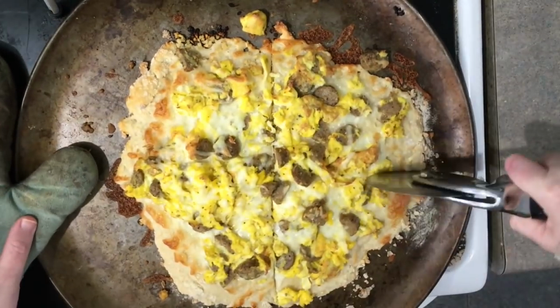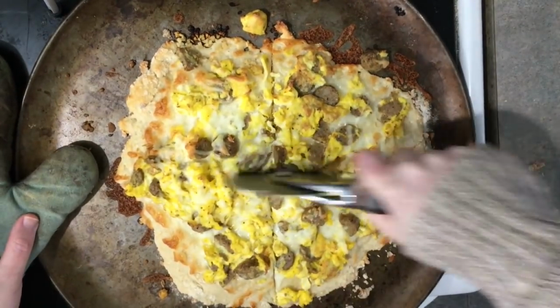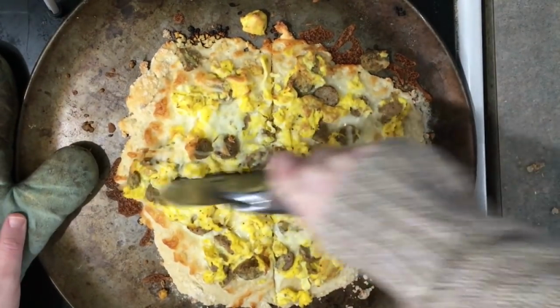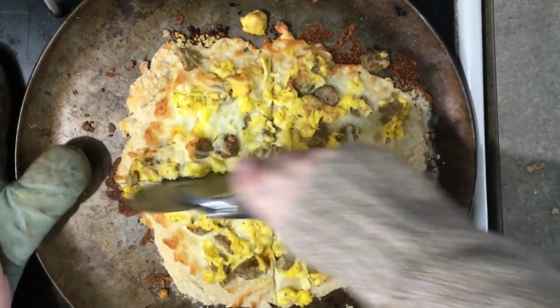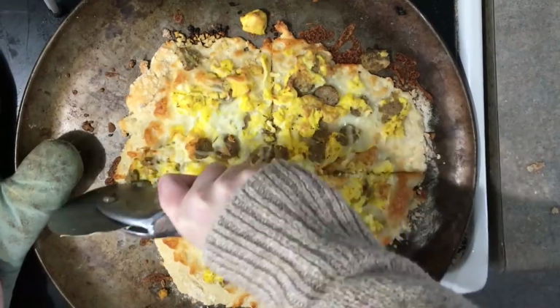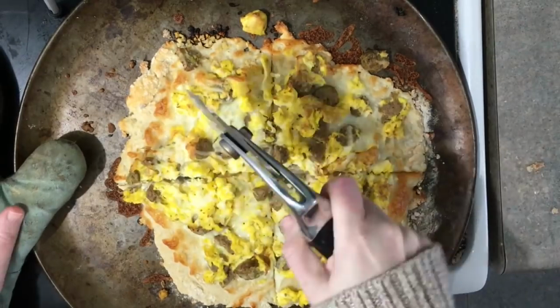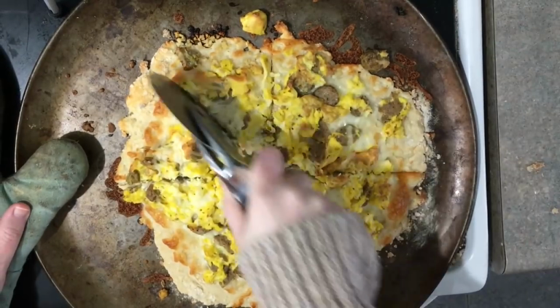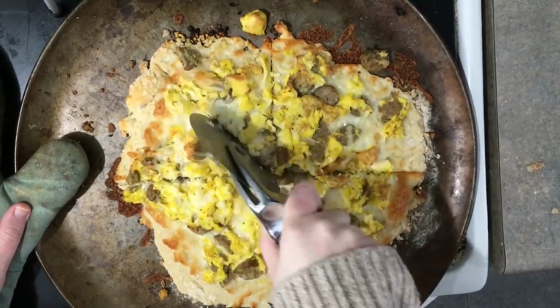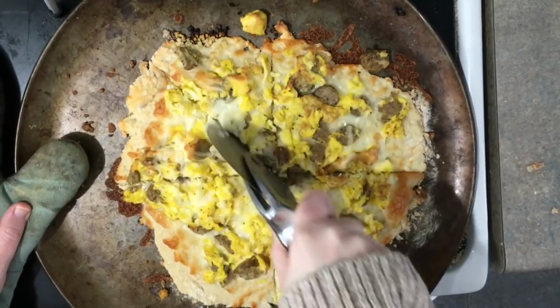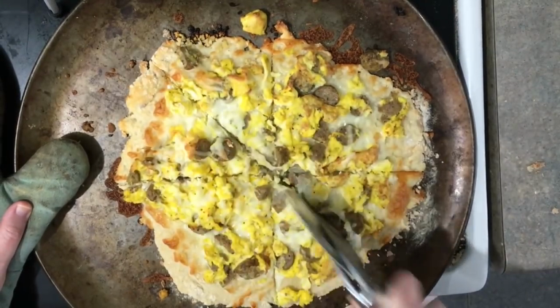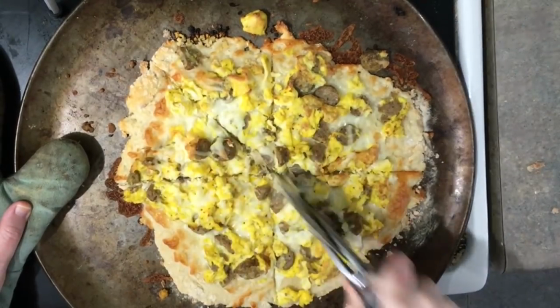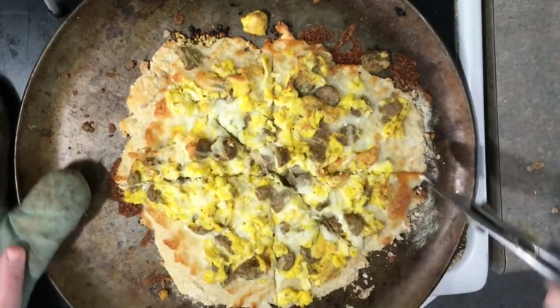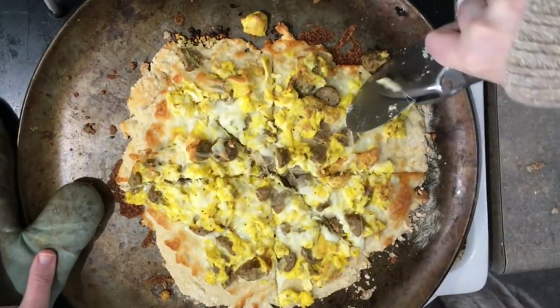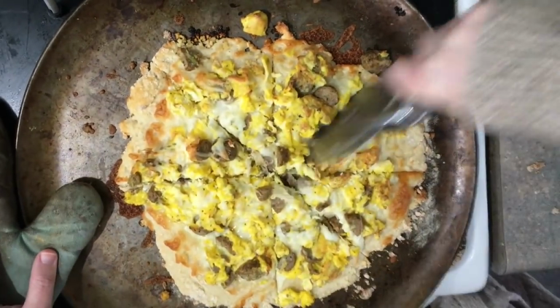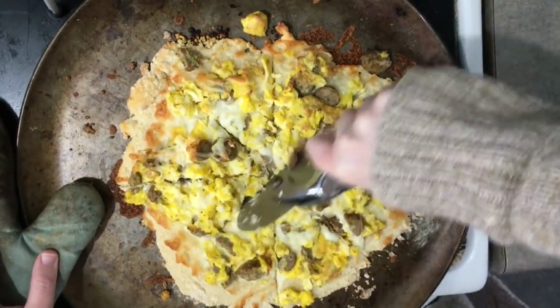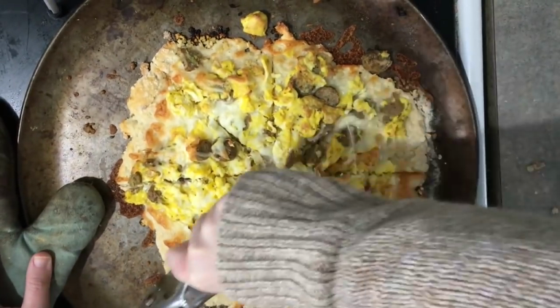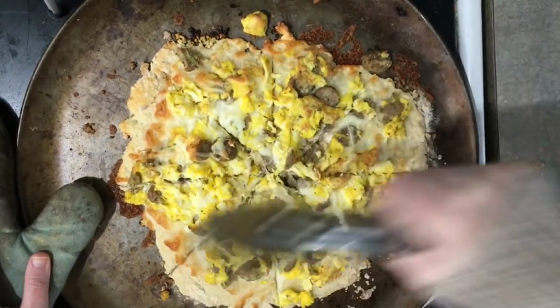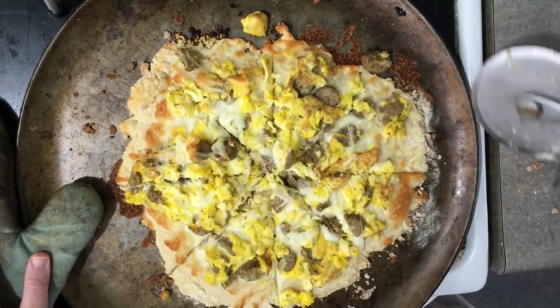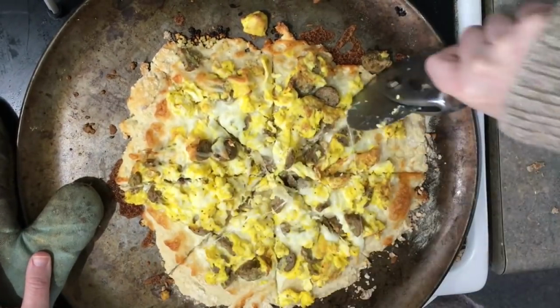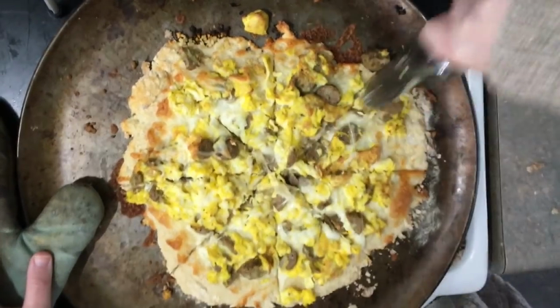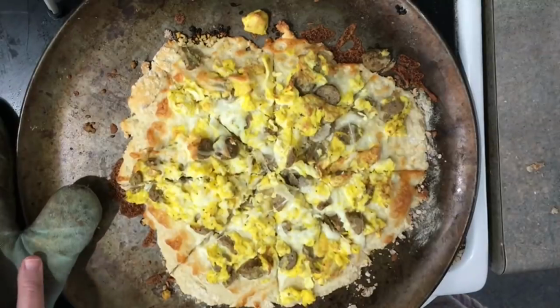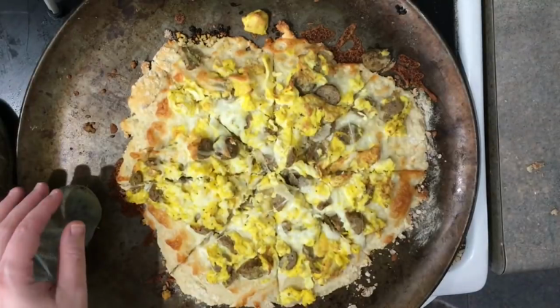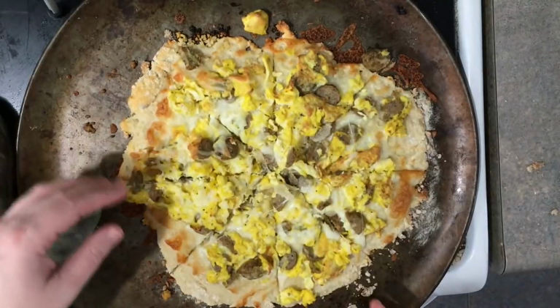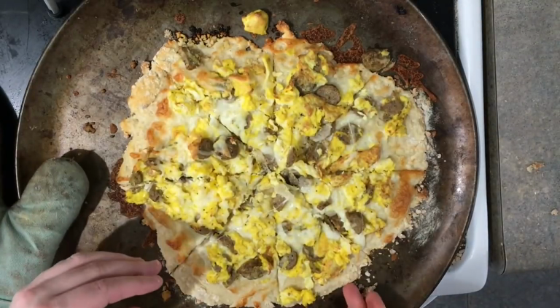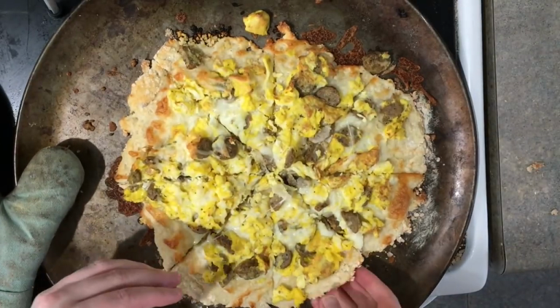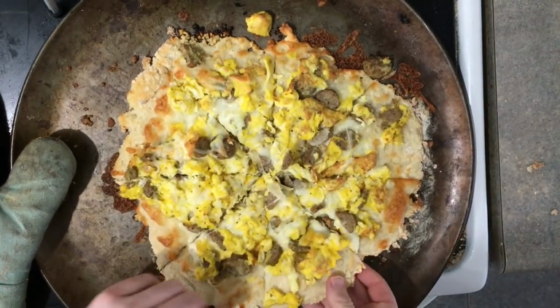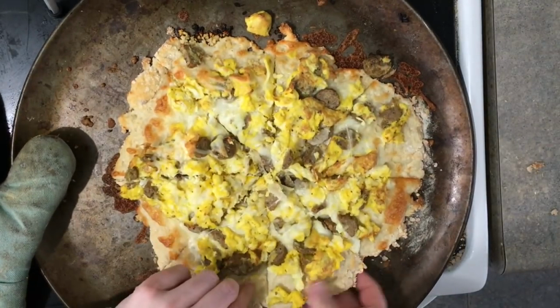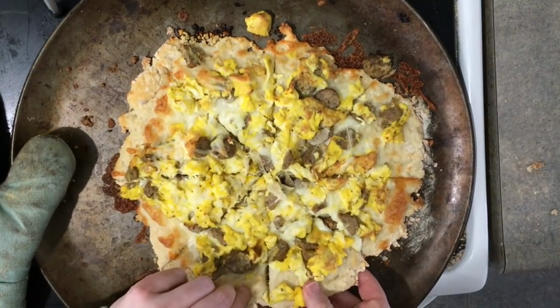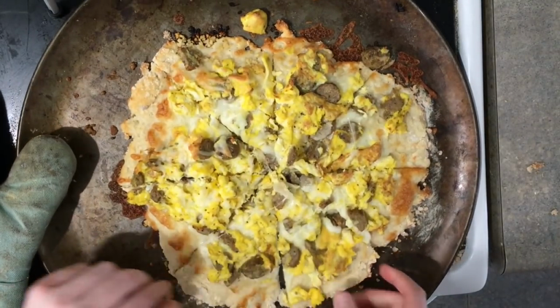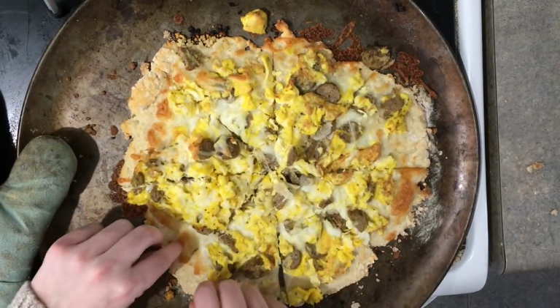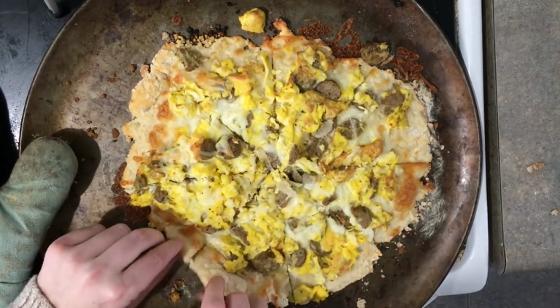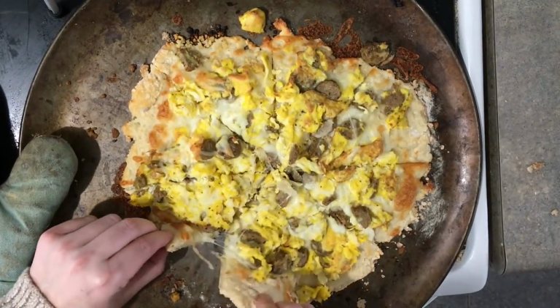This pizza makes 8 servings. I sliced mine into 8 equal slices and one slice is 4 smart points per serving. You can do so many things with this dough, like make cinnamon rolls, calzones, and more.